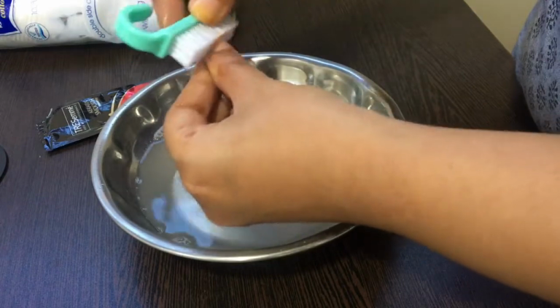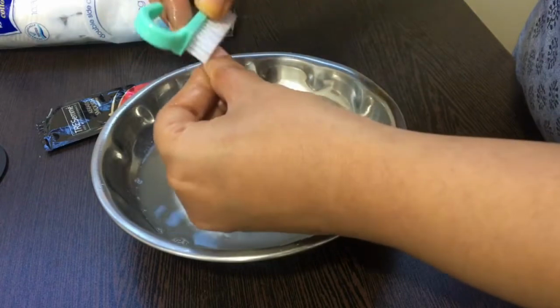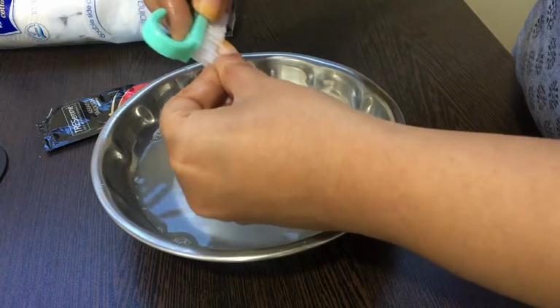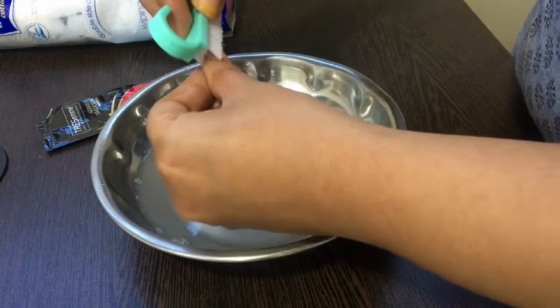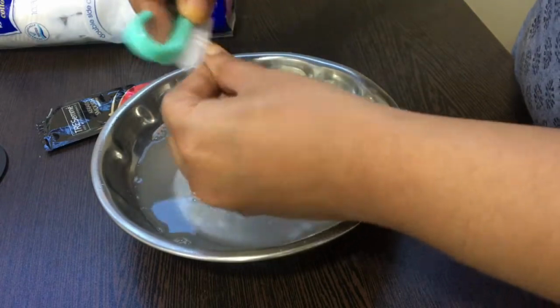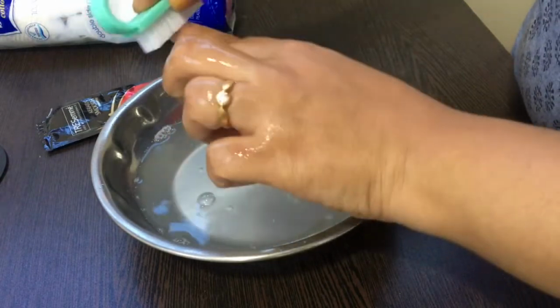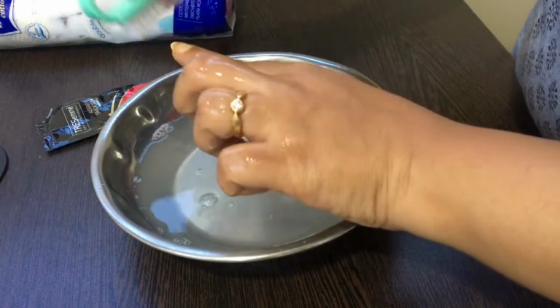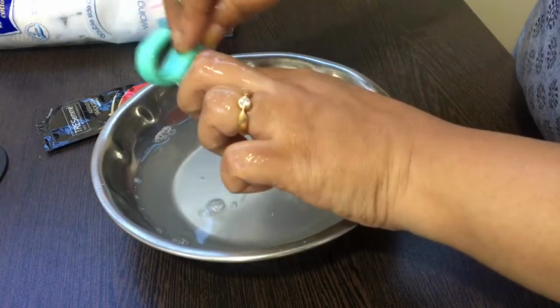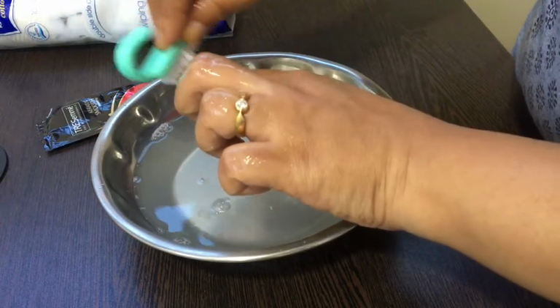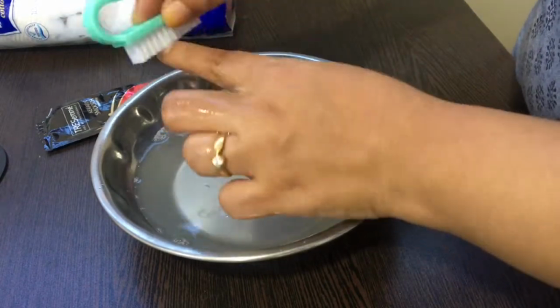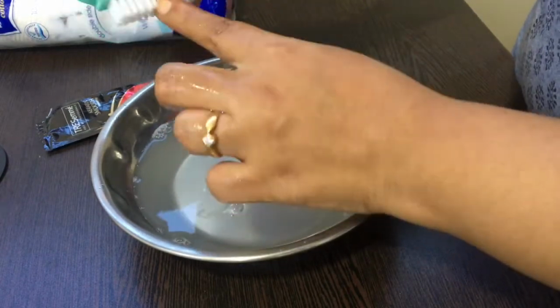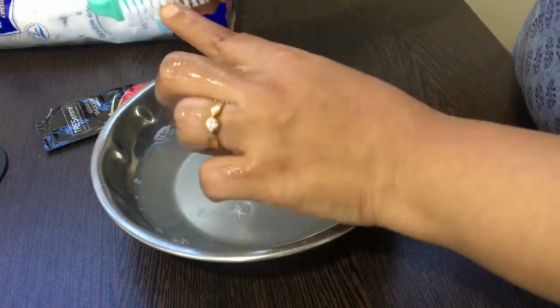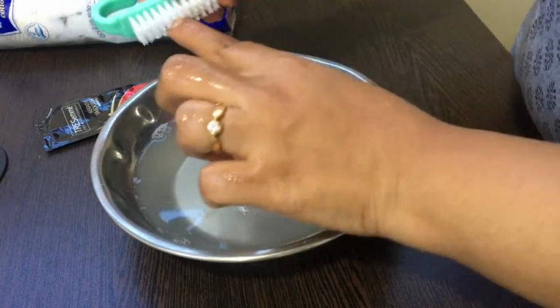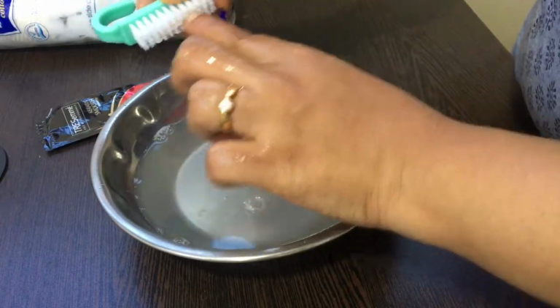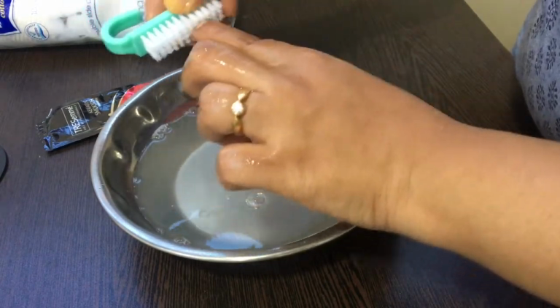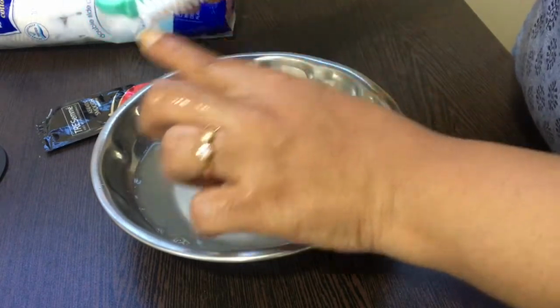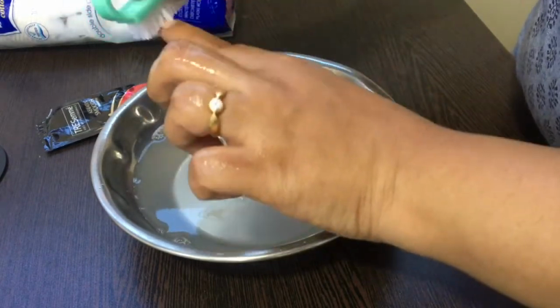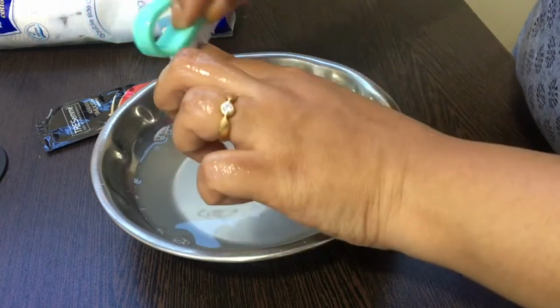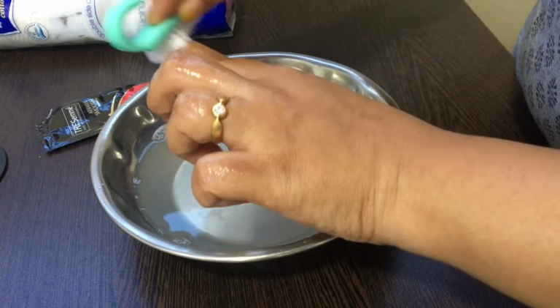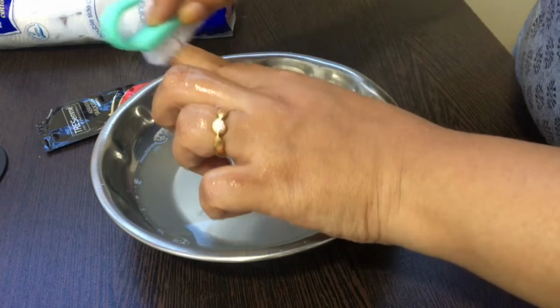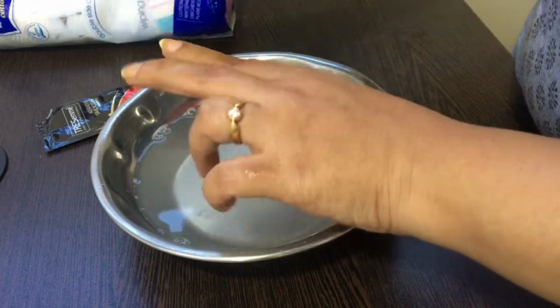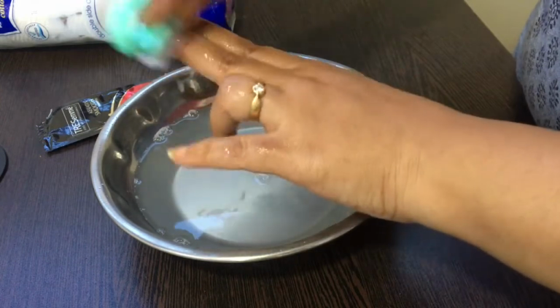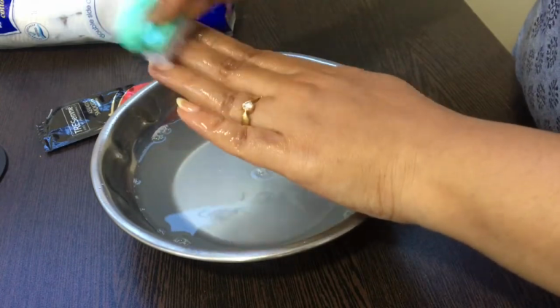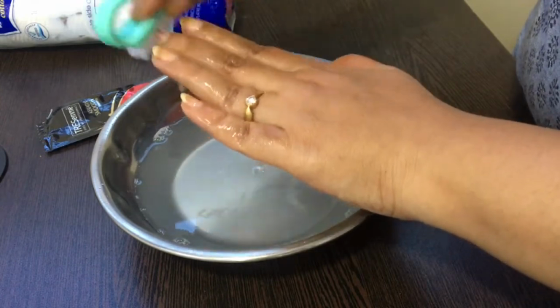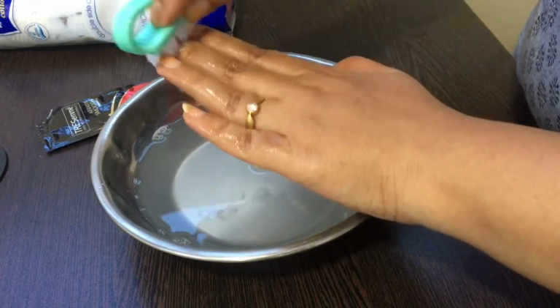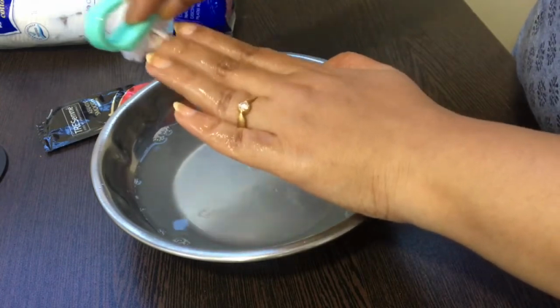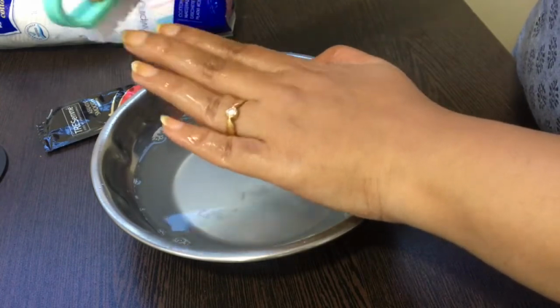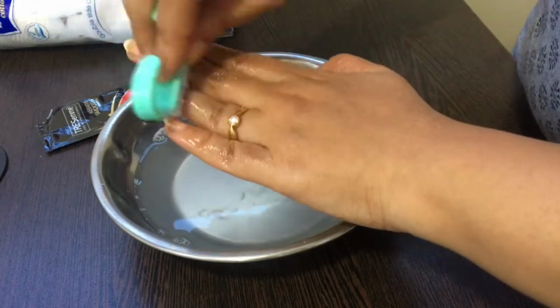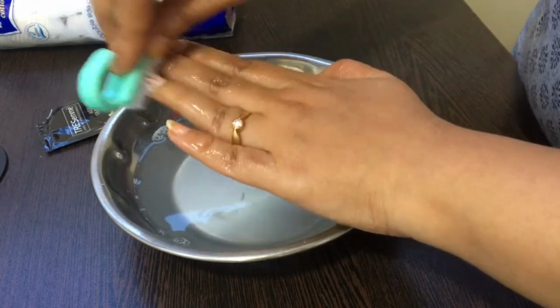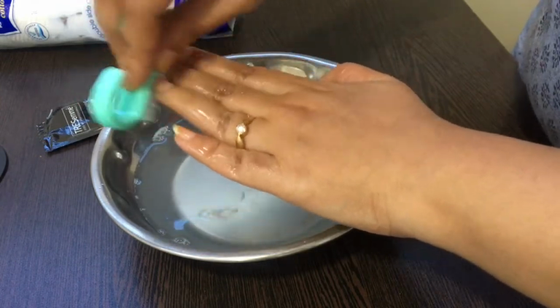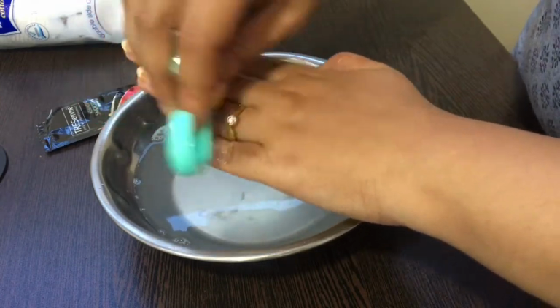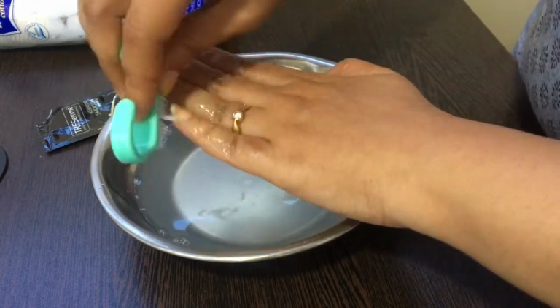After soaking our nails for about 3 to 4 minutes, the next step is to brush our cuticles so that all the dirt comes out. Repeat the same for all your fingers.